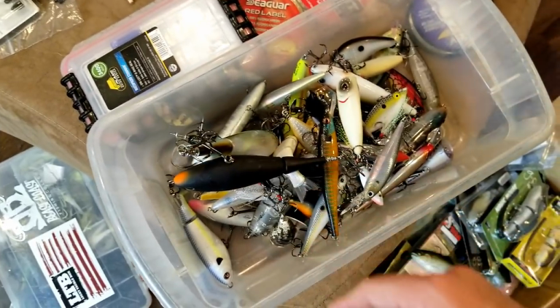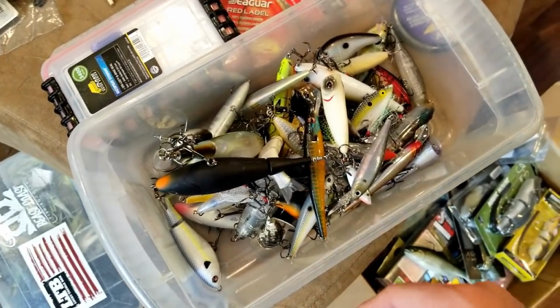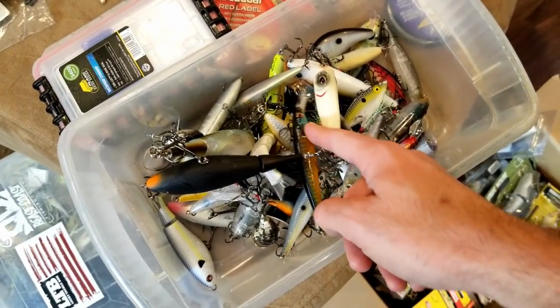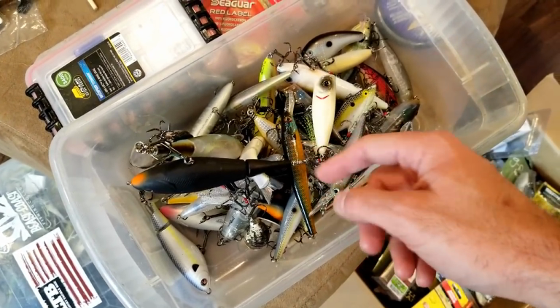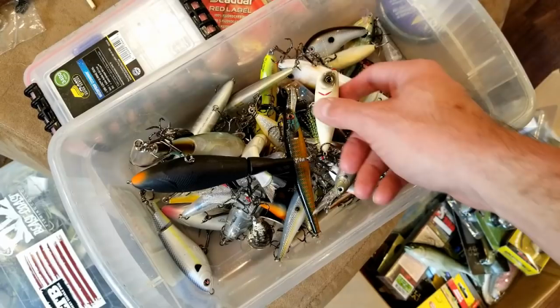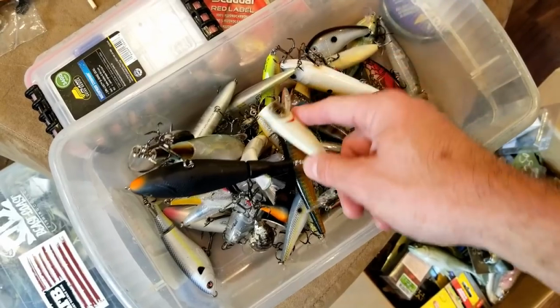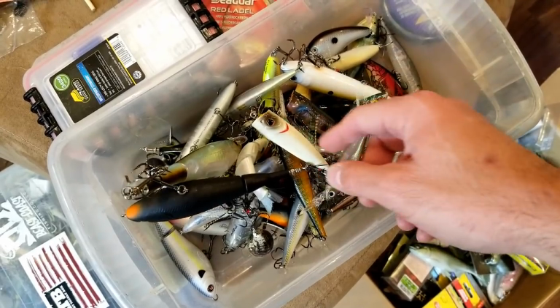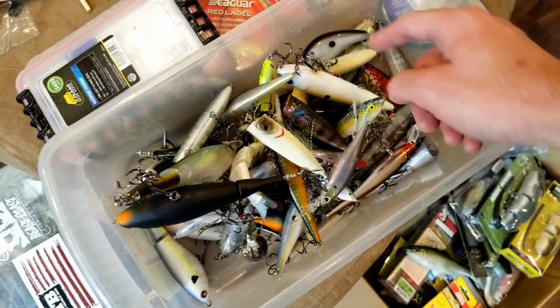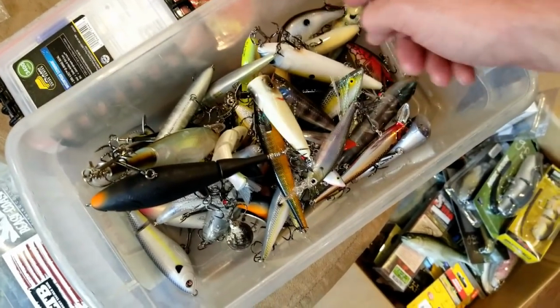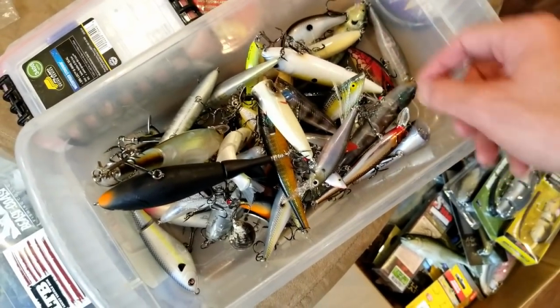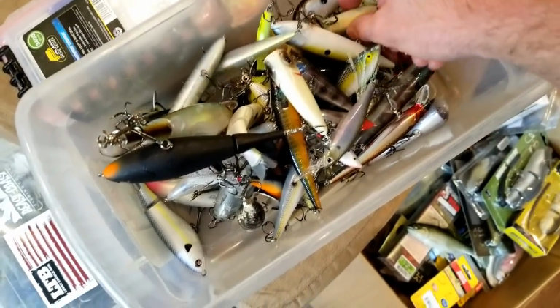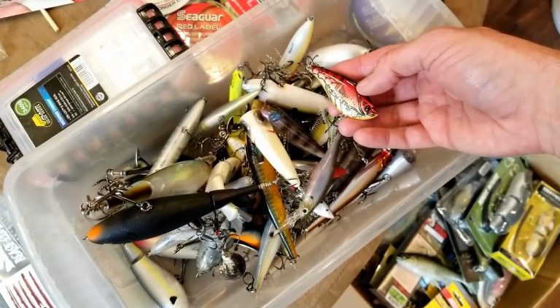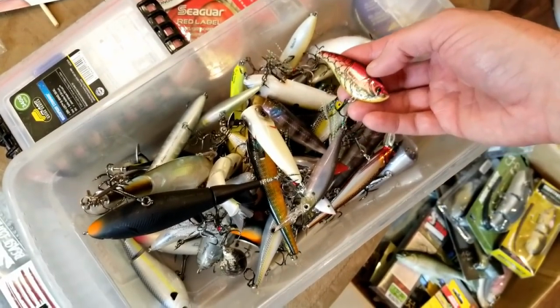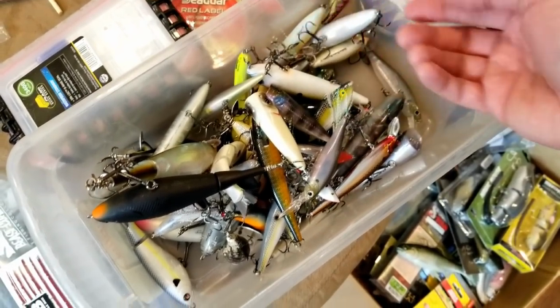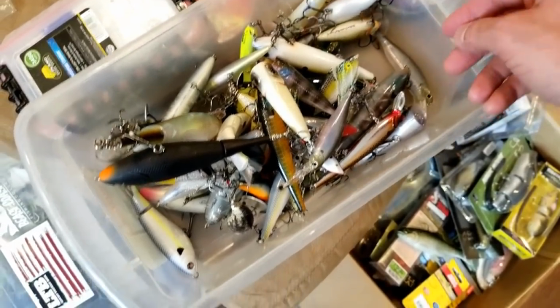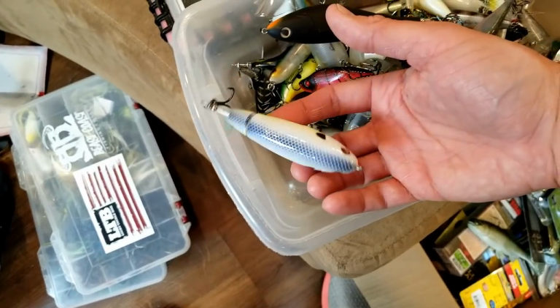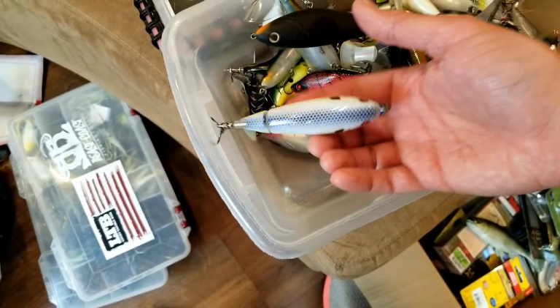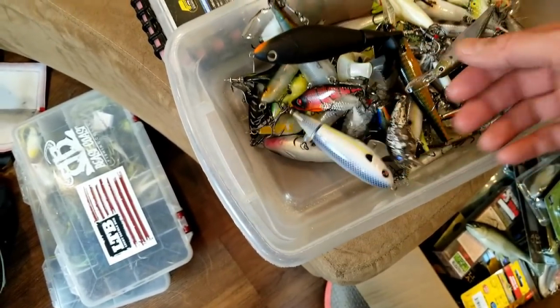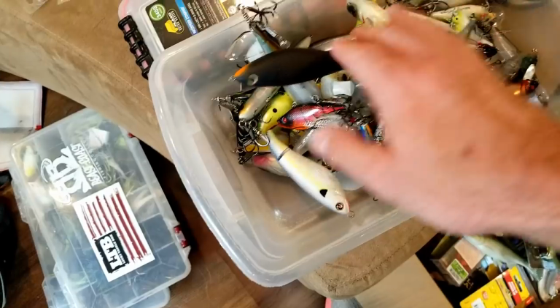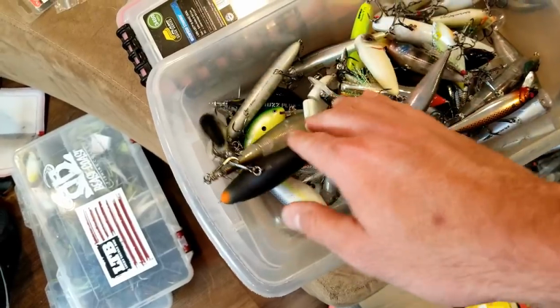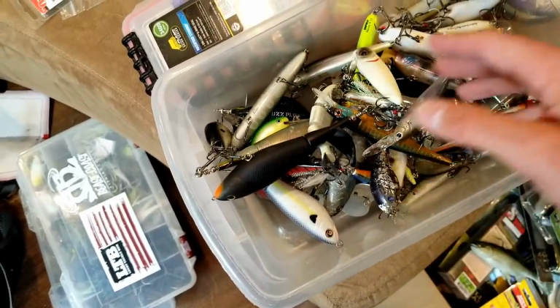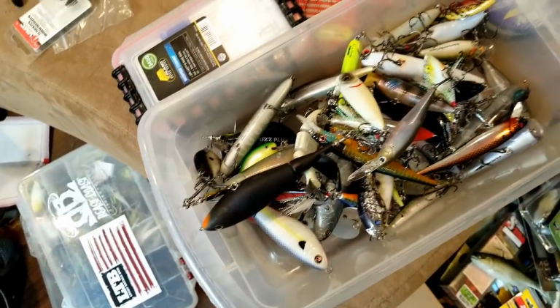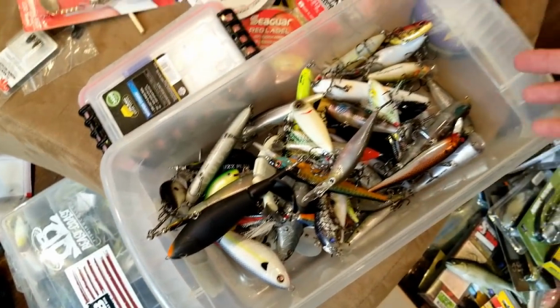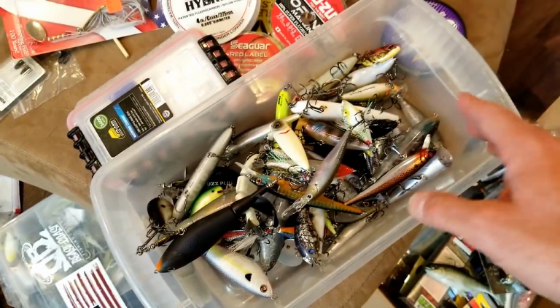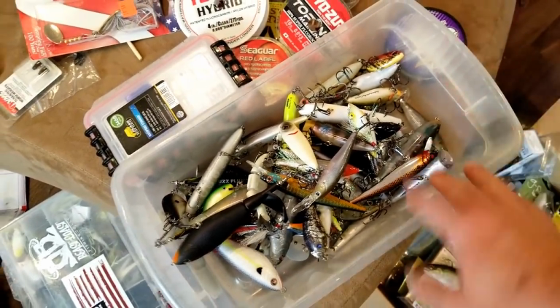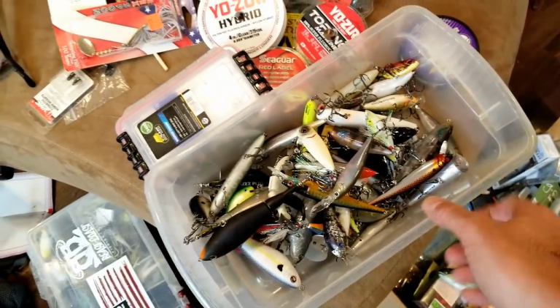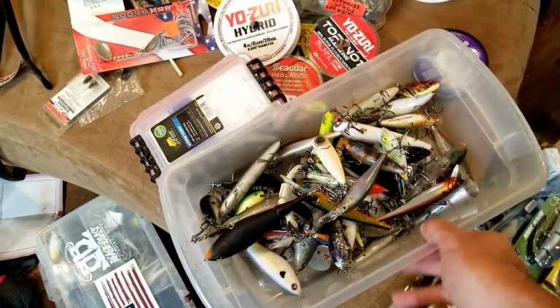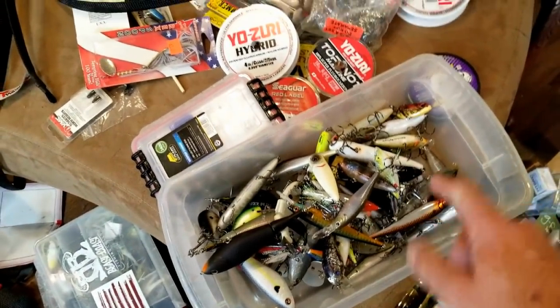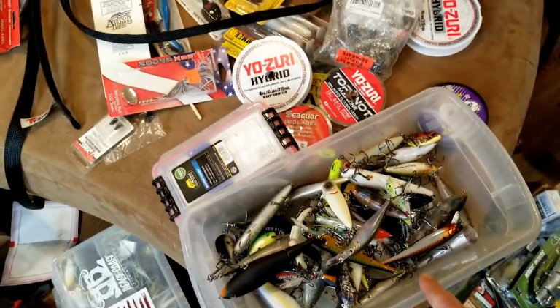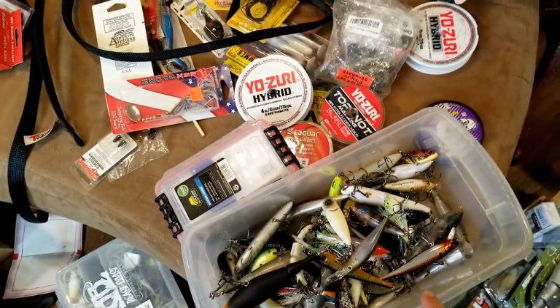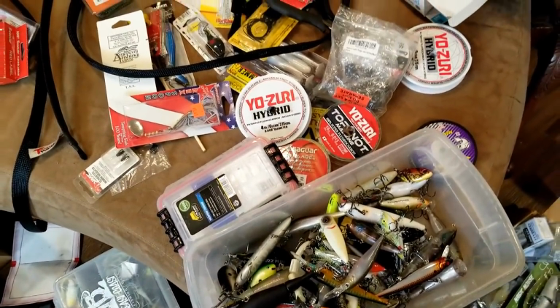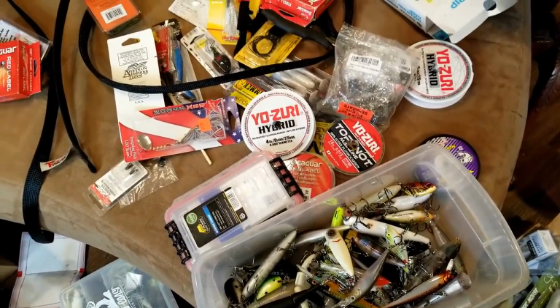Chapos, jerkbaits, topwater poppers, 10xDs, some Booyah lipless, the whopper plopper - got a little bit of everything, just stuff that was laying around here. Got it all picked up and at least put in one of these so I don't get hooks in my hand.